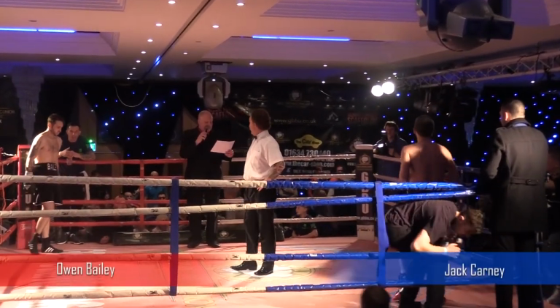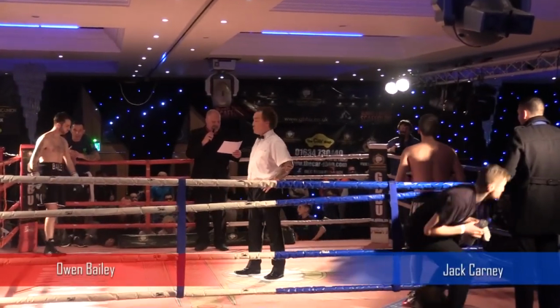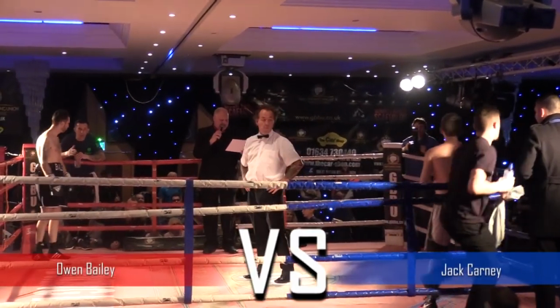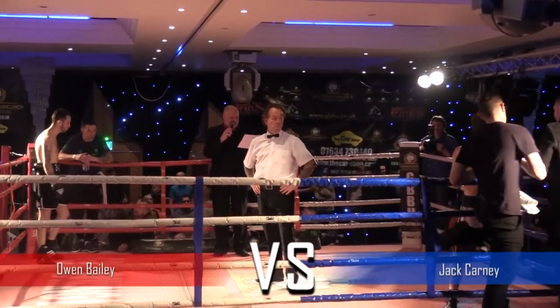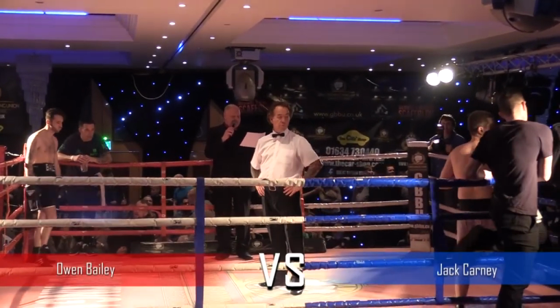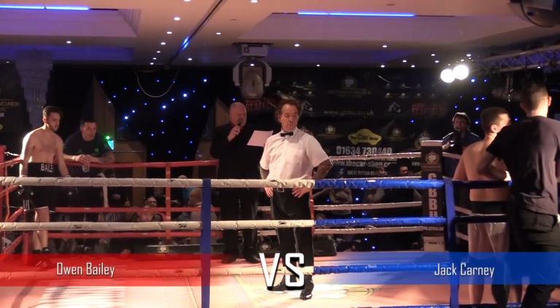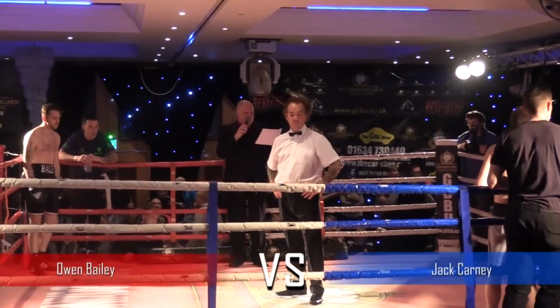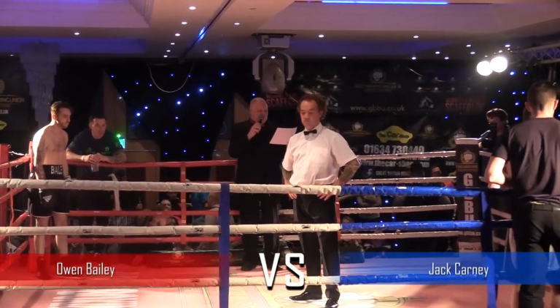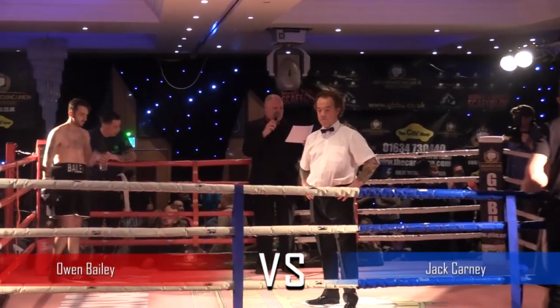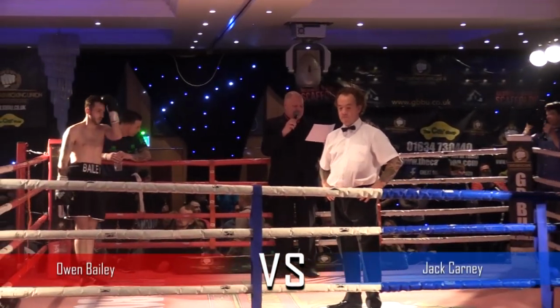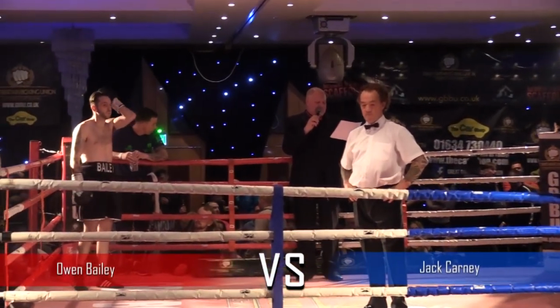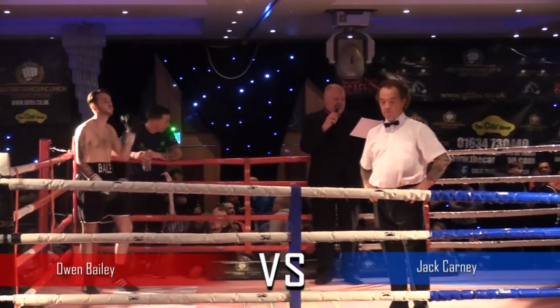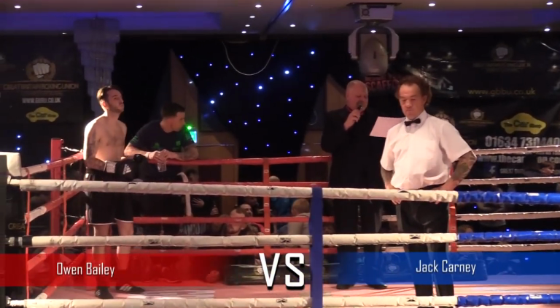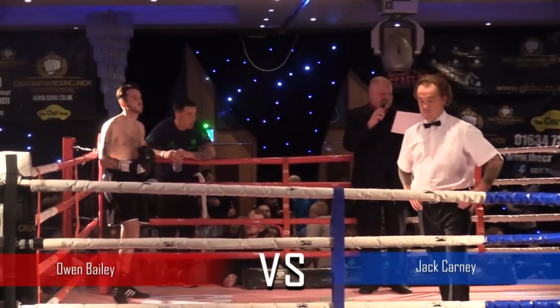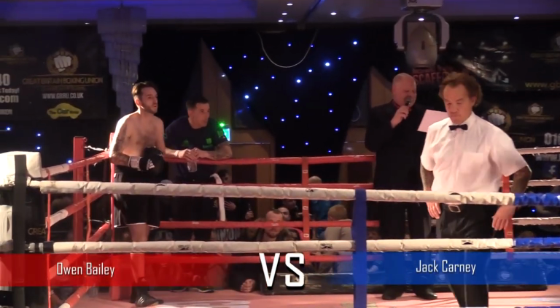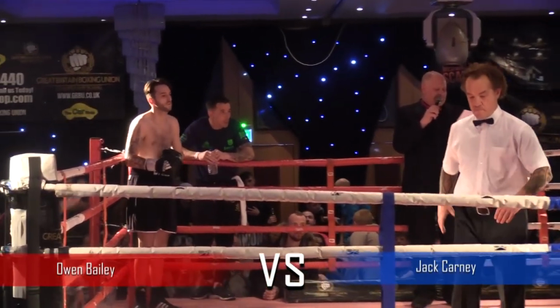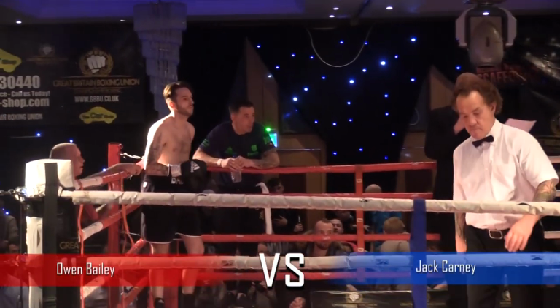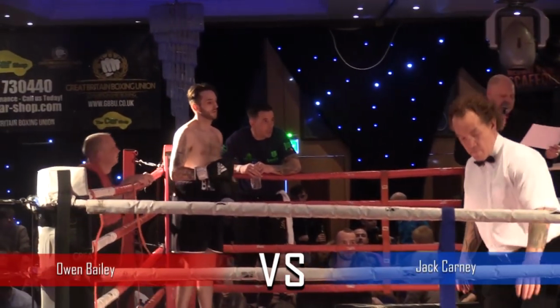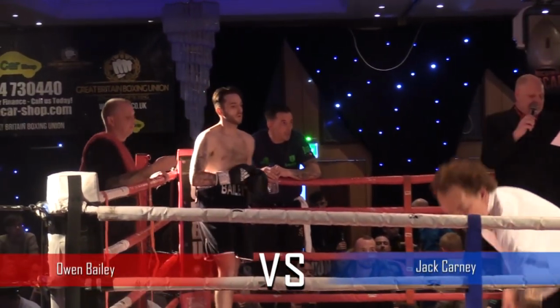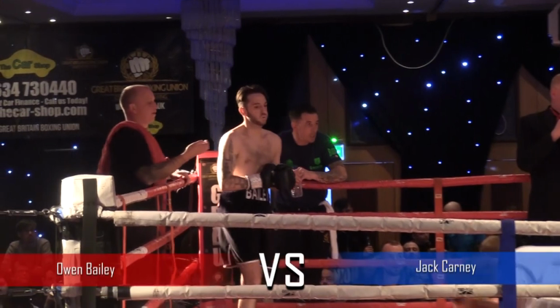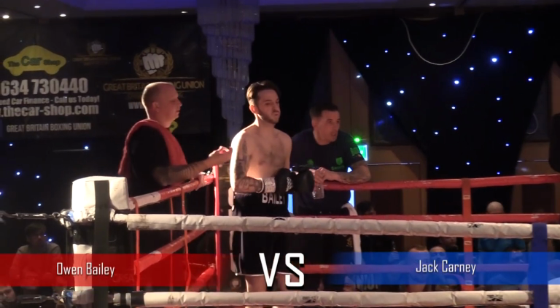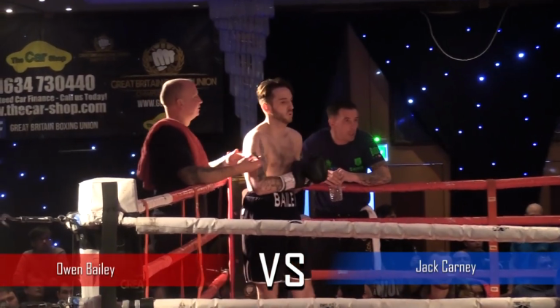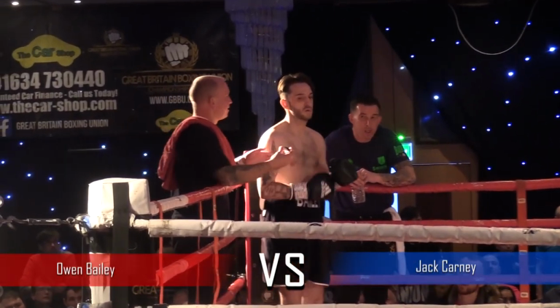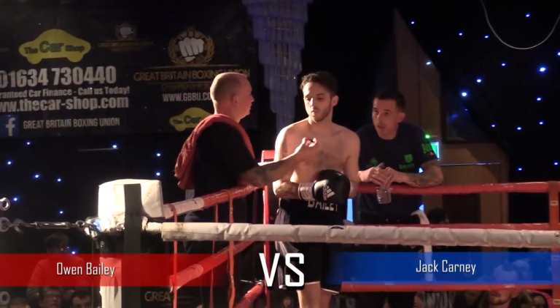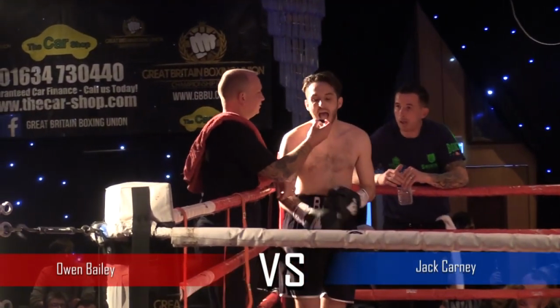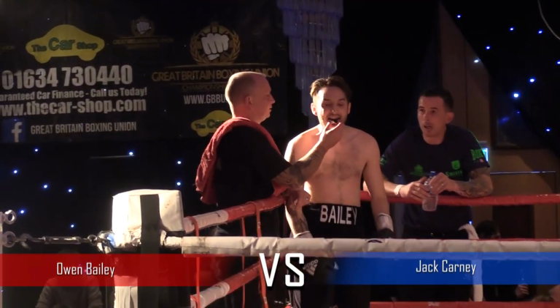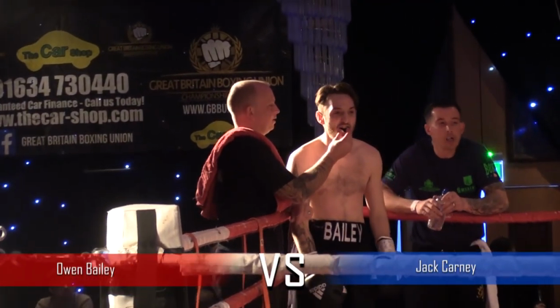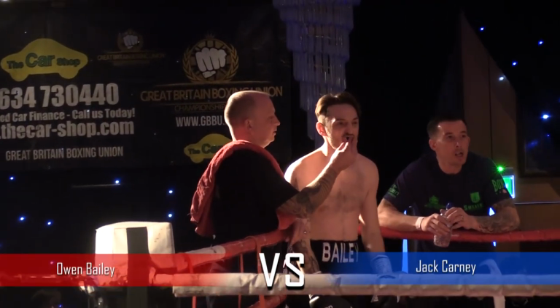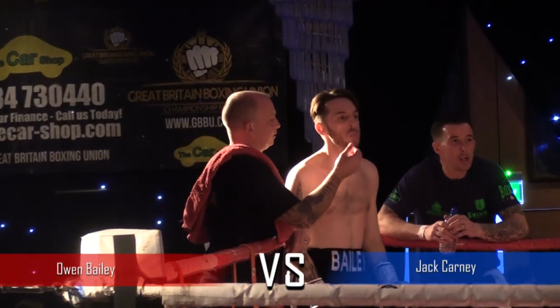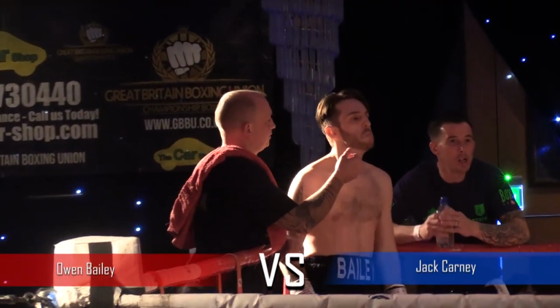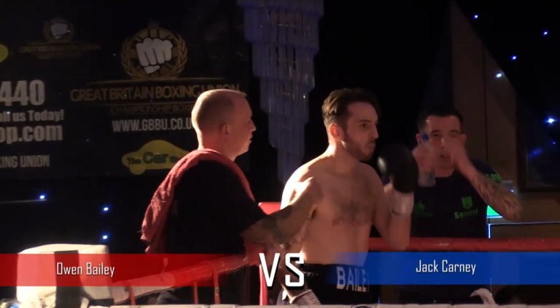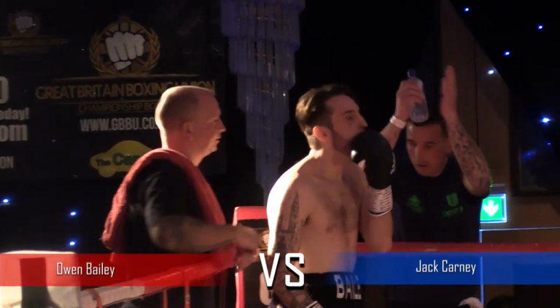And ladies and gentlemen, in our red corner, standing in at 67 kilos, making his league debut, fighting out of Sweatbox Fitness, Amin Maile!